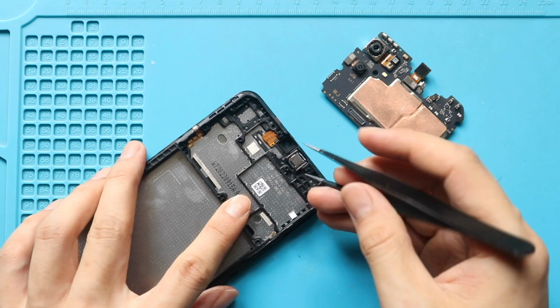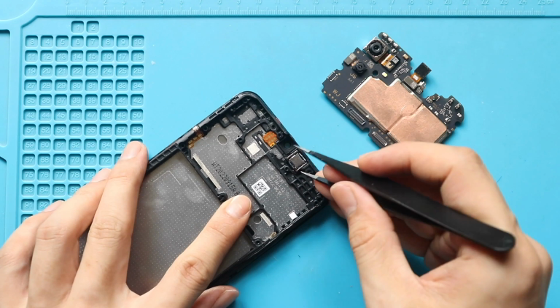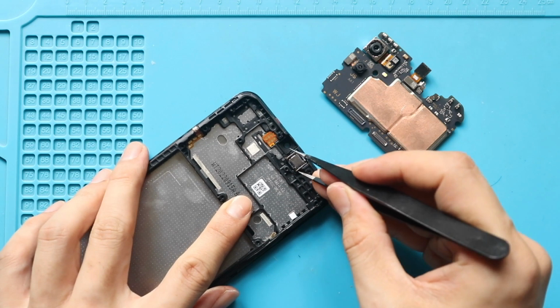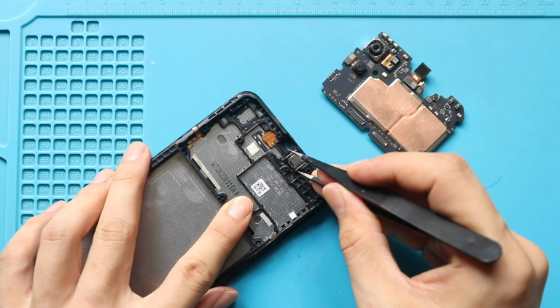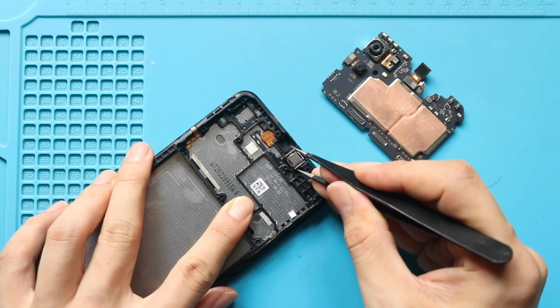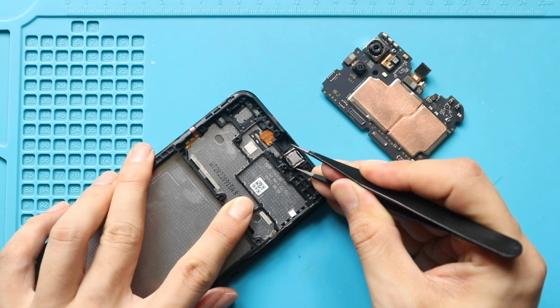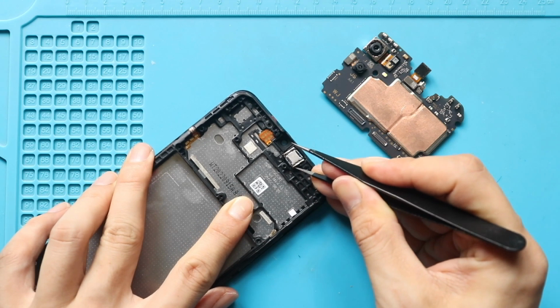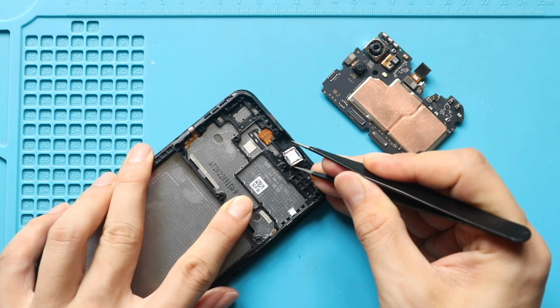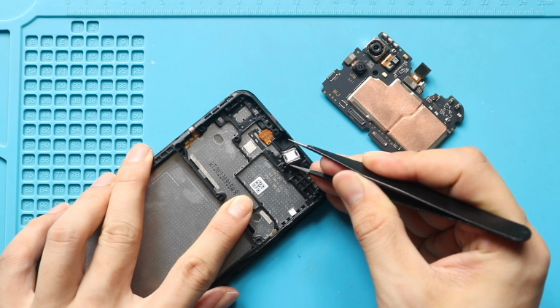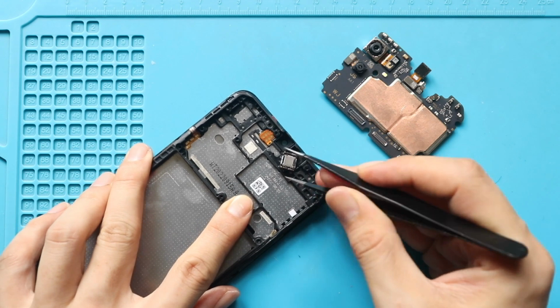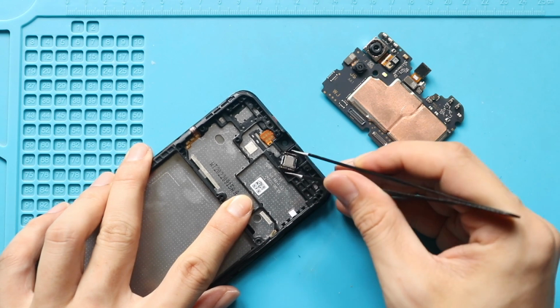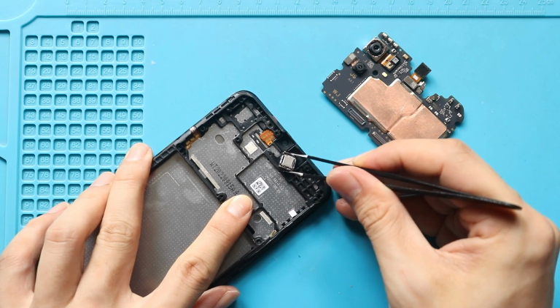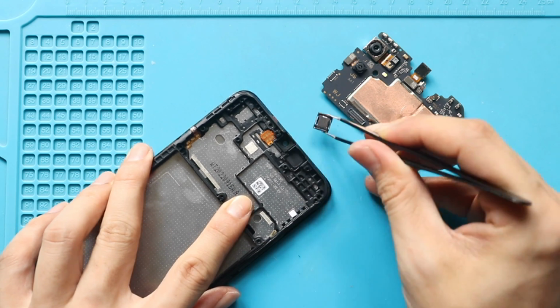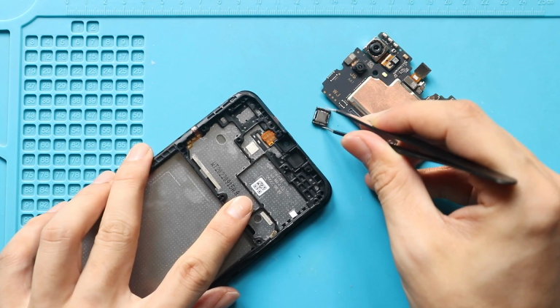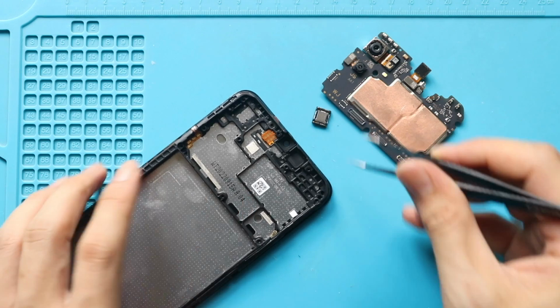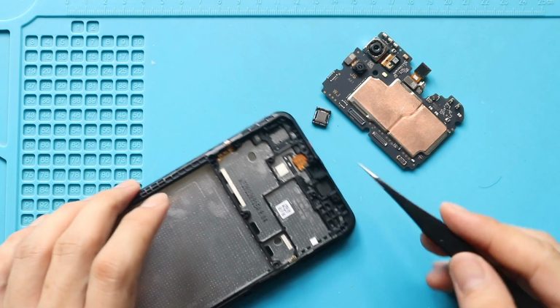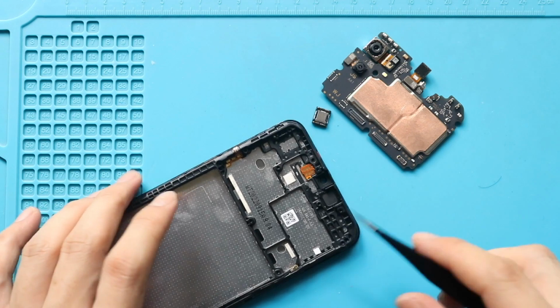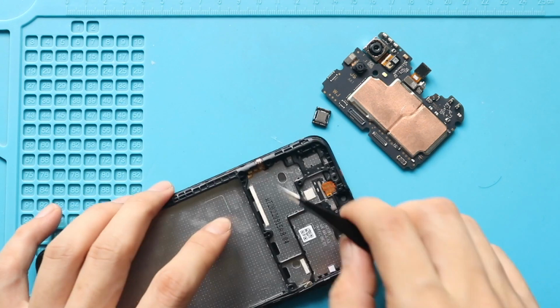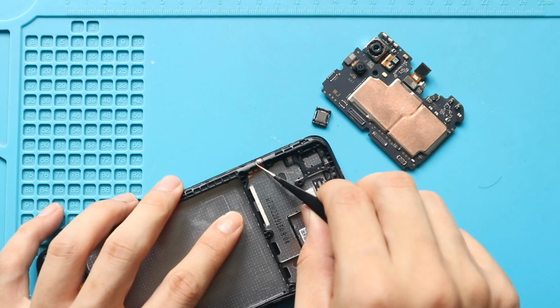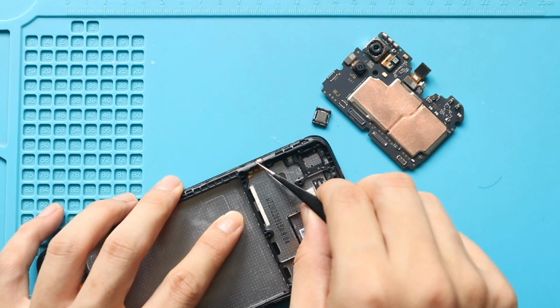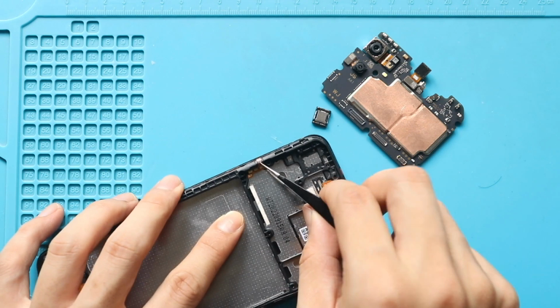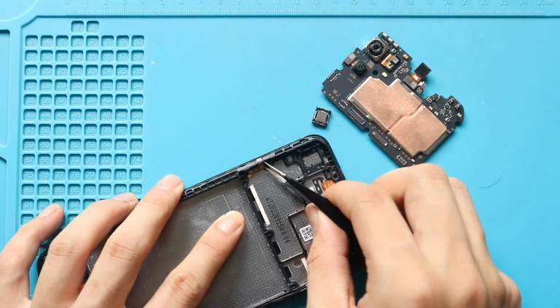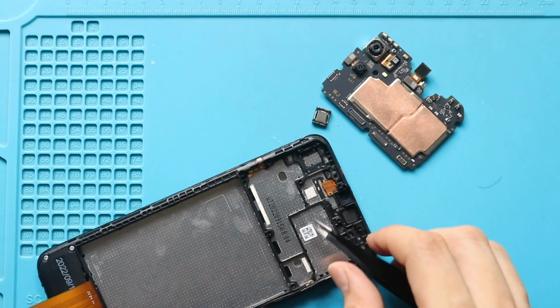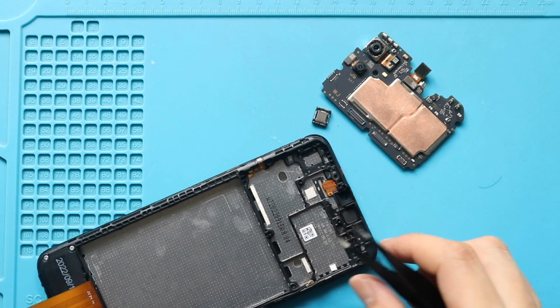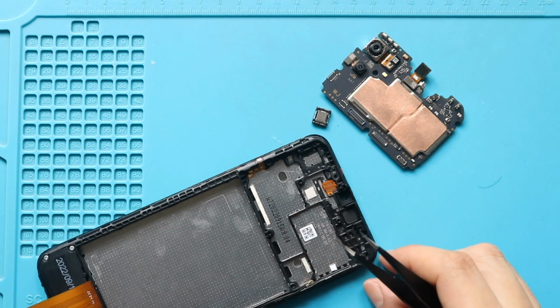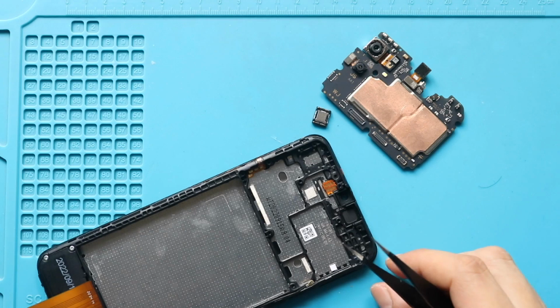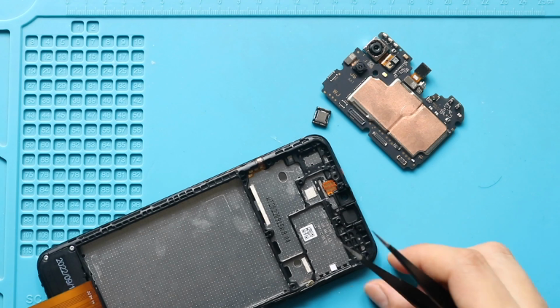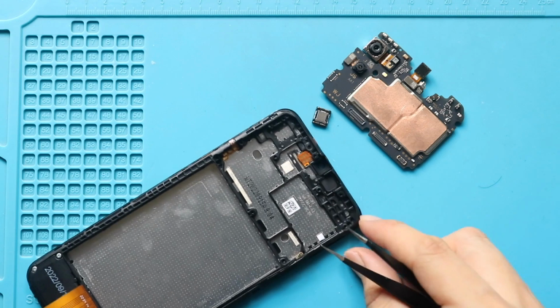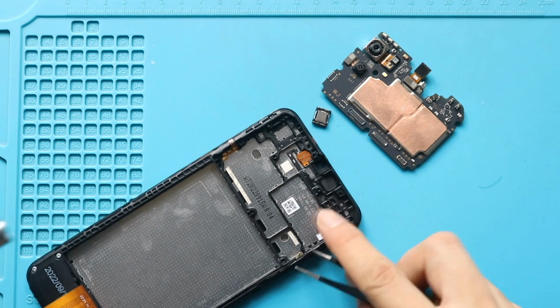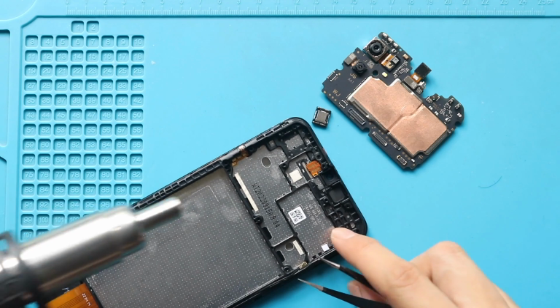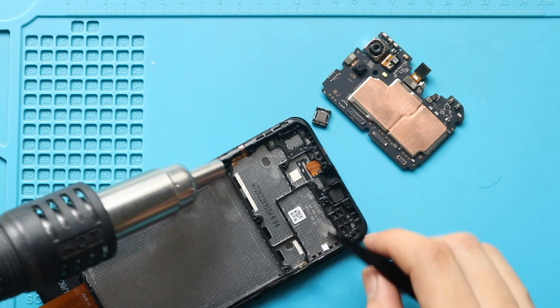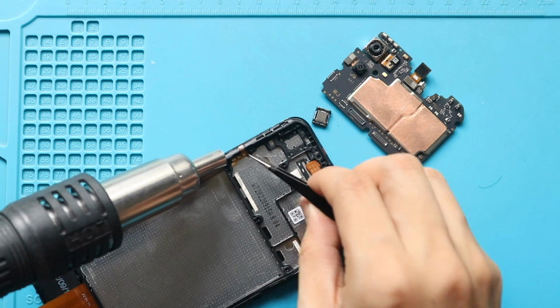Next, take out the earpiece by applying some heat. Then gently pry and pull out the power and volume button flex from the frame. If needed, add some heat to soften the adhesive.